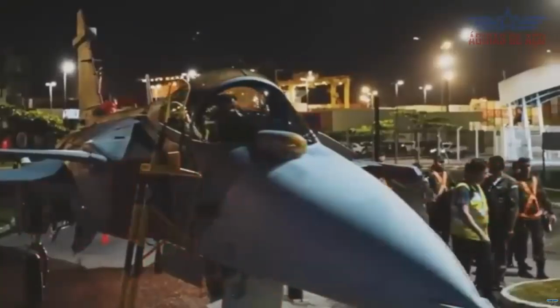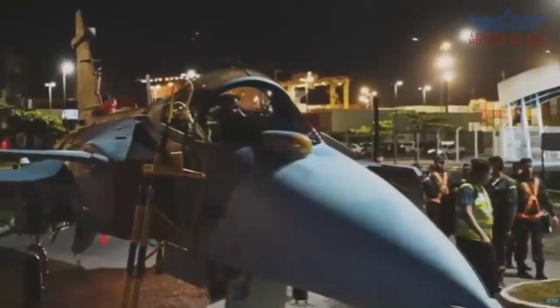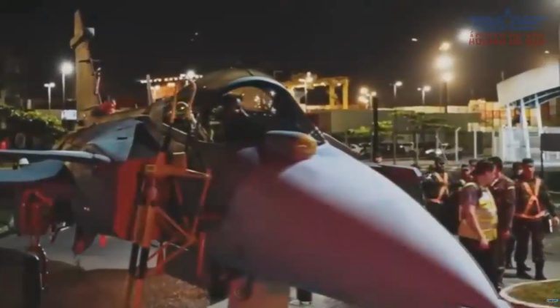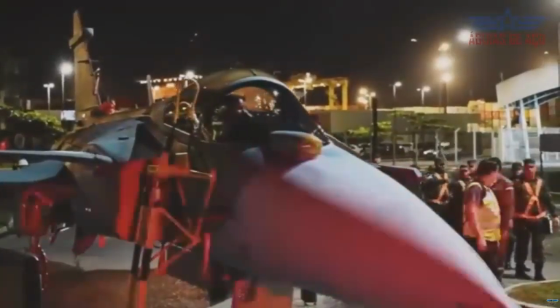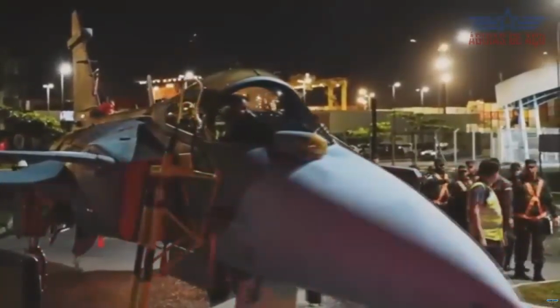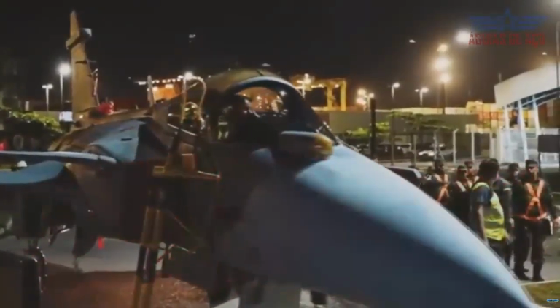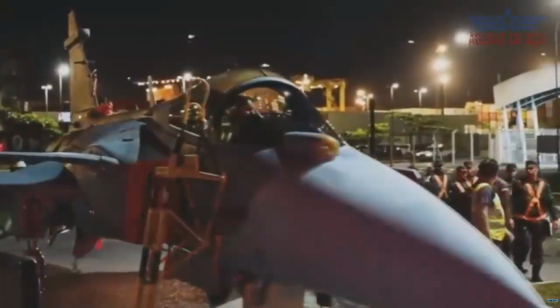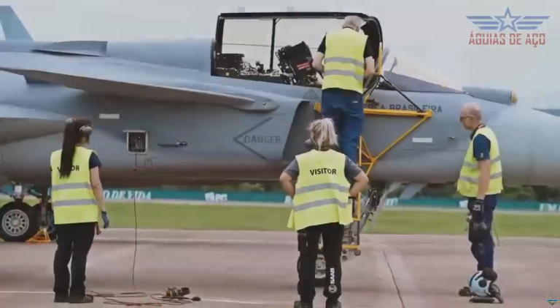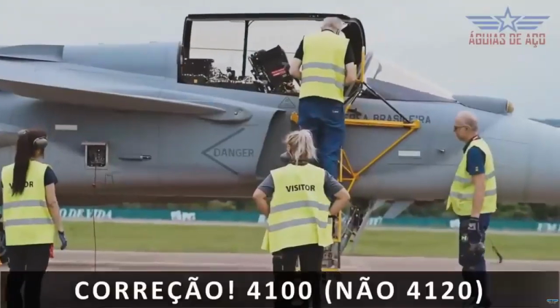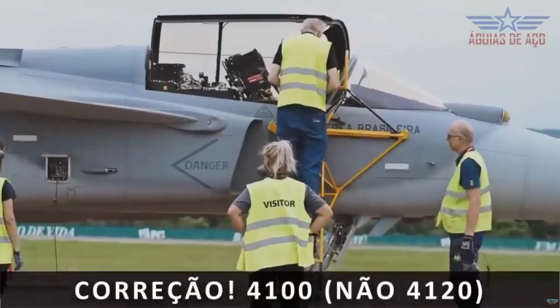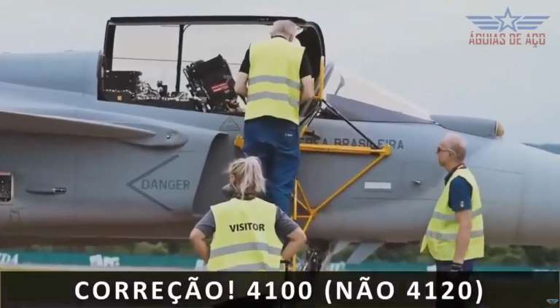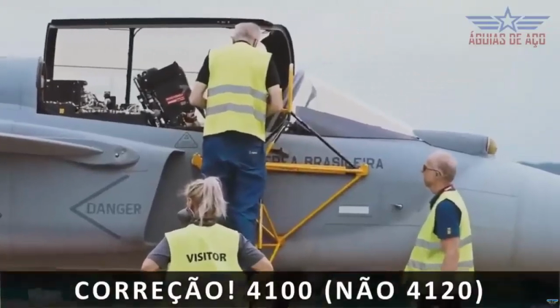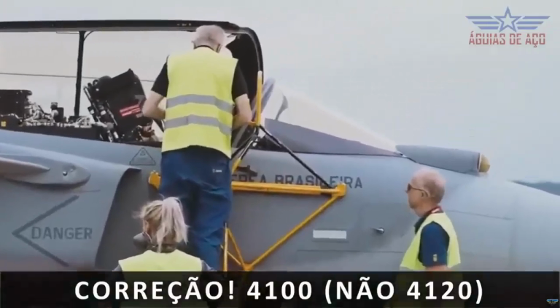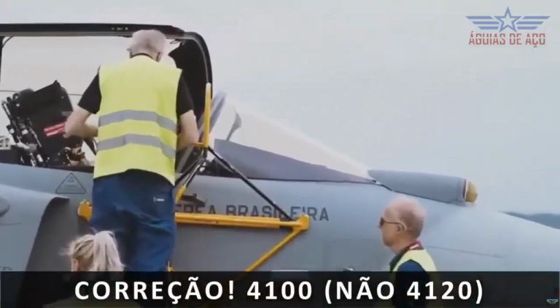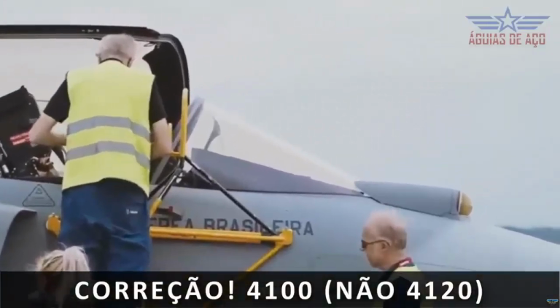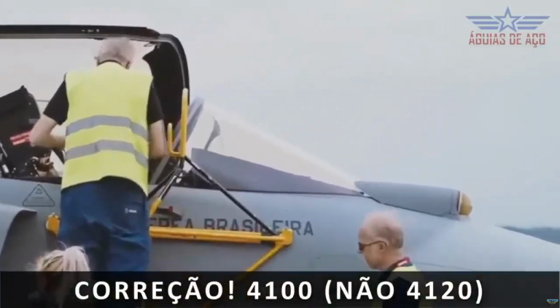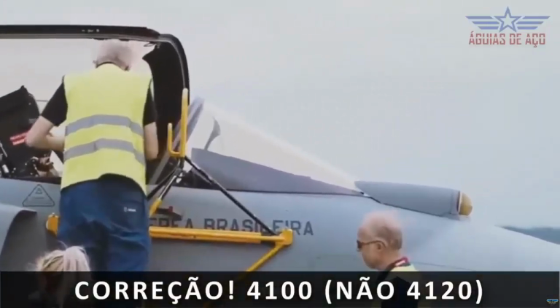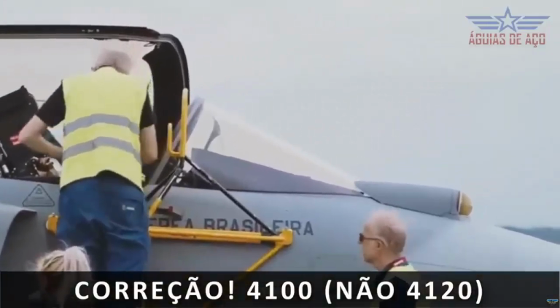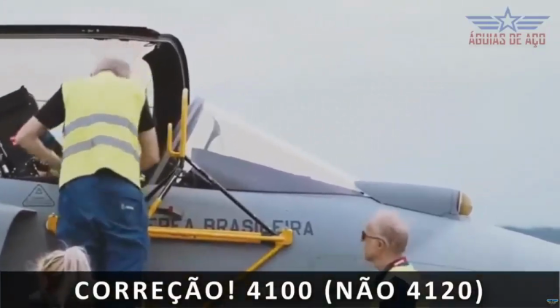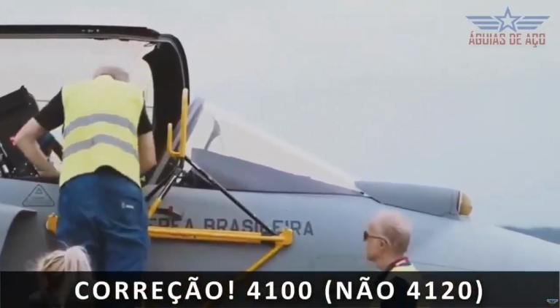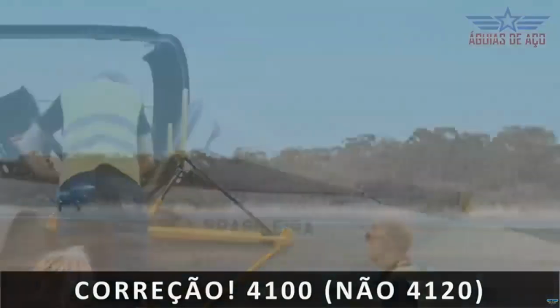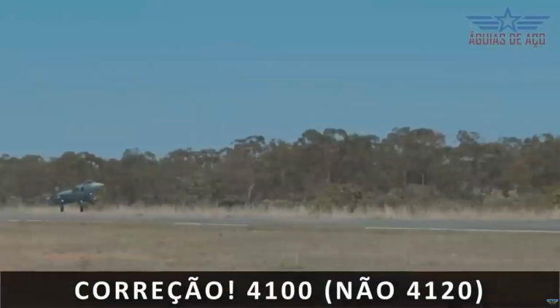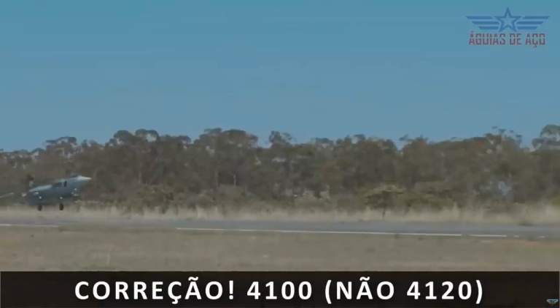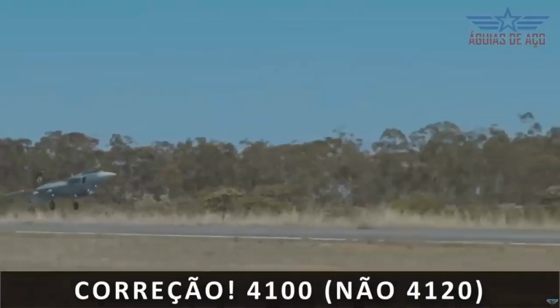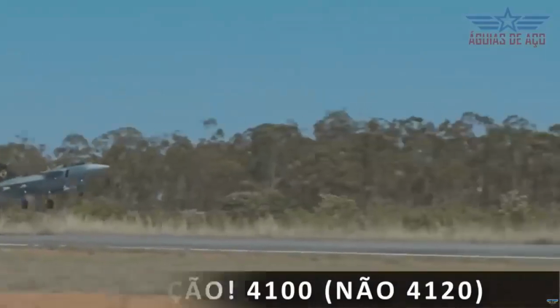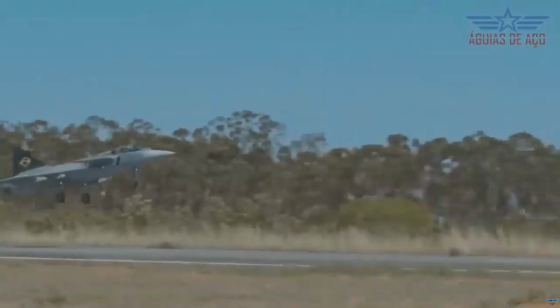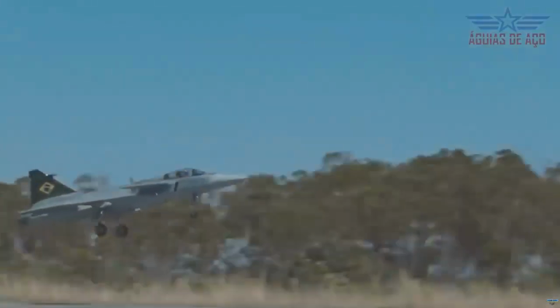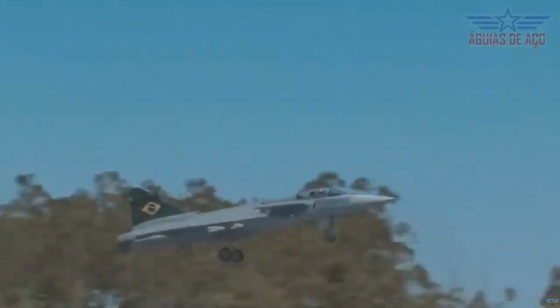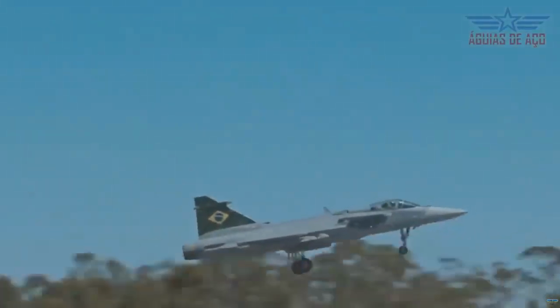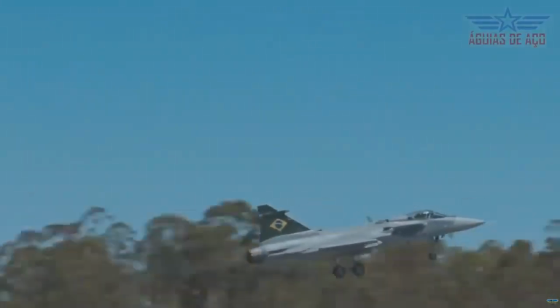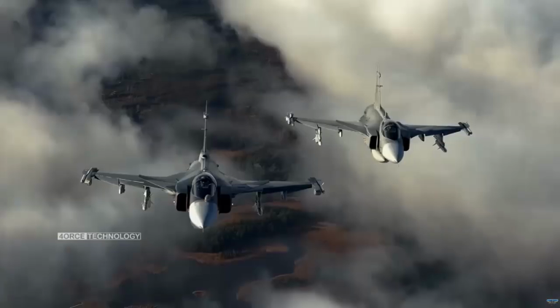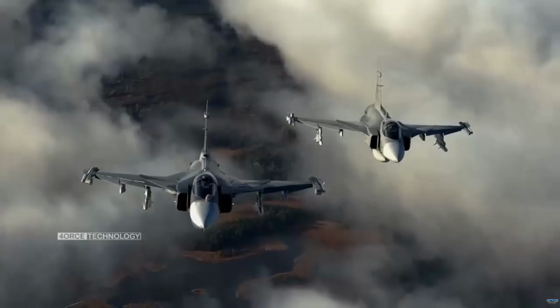Three flights were conducted, lasting between 1 and 1.5 hours each. Brazilian professionals from Saab and Embraer, along with Swedish Saab engineers, were involved in the entire test campaign.